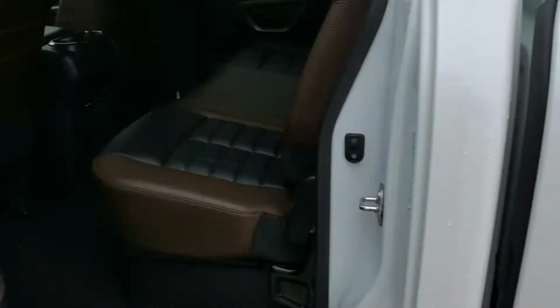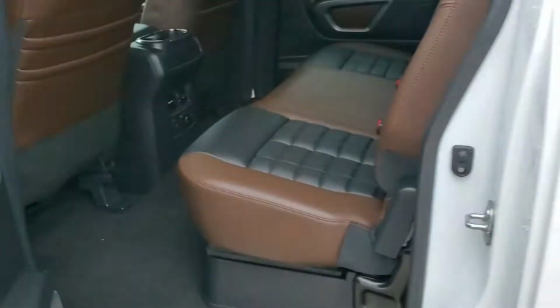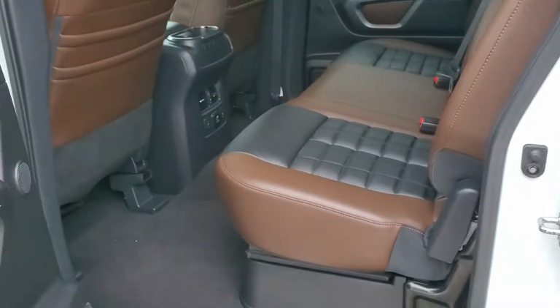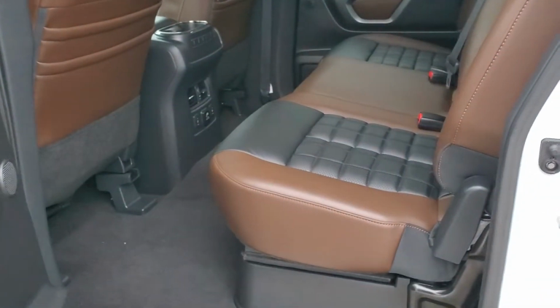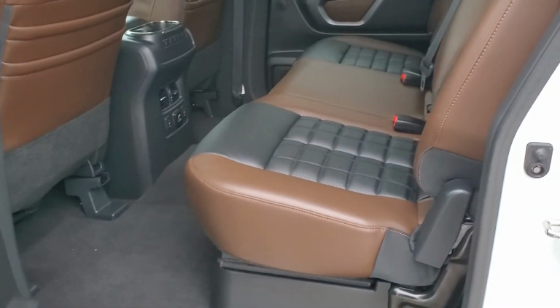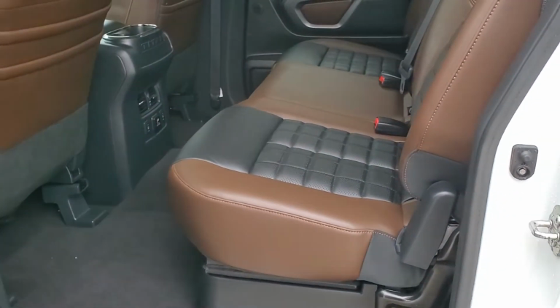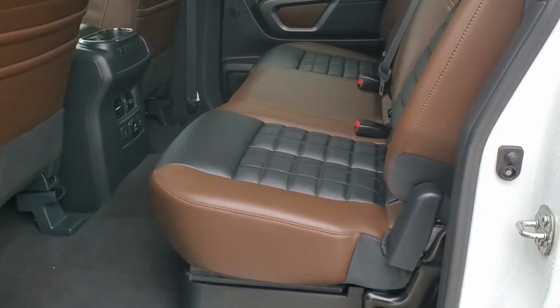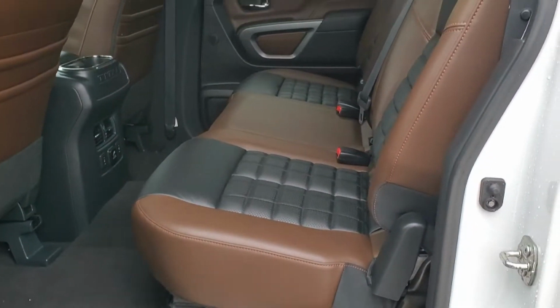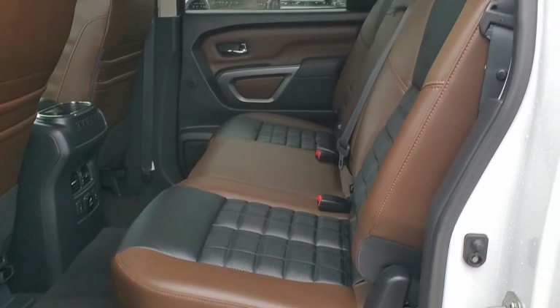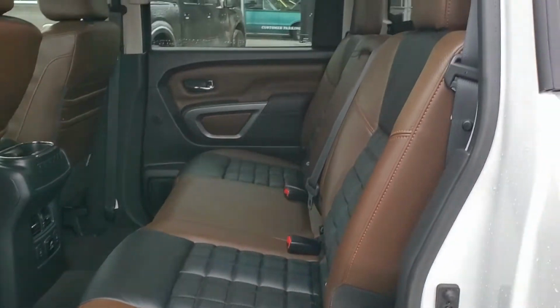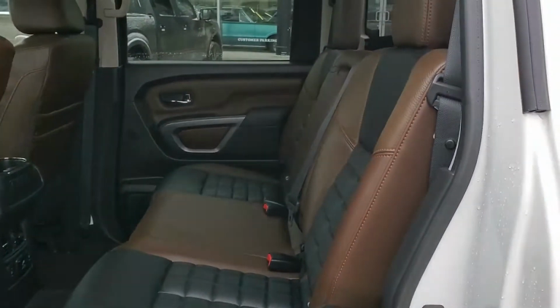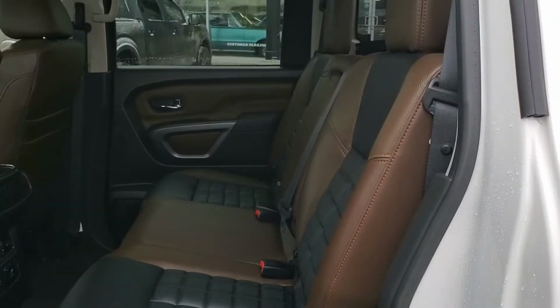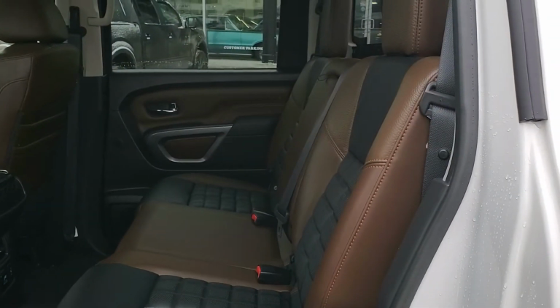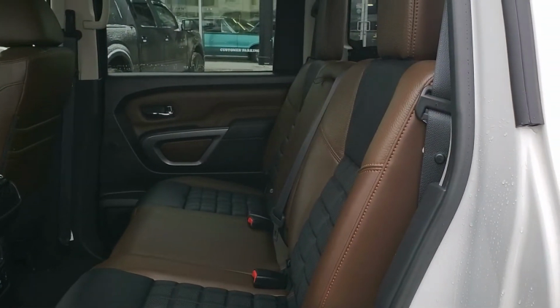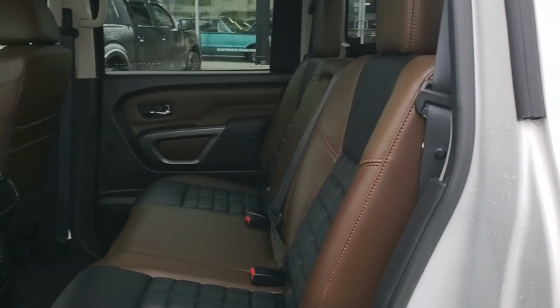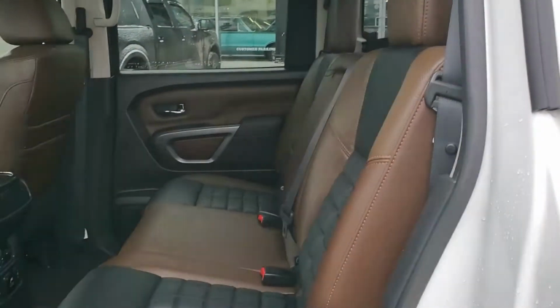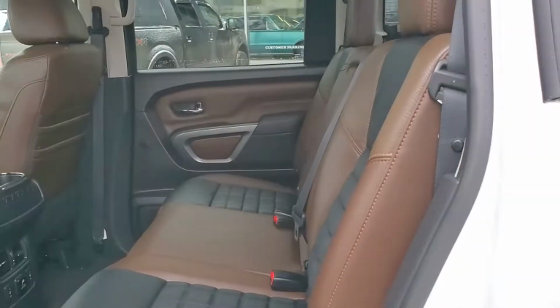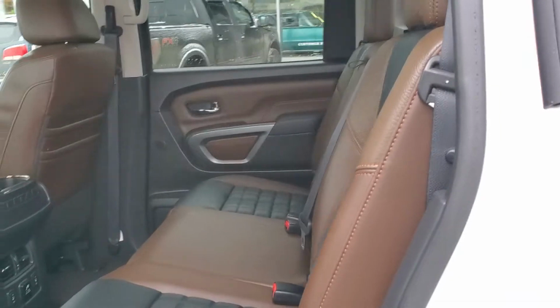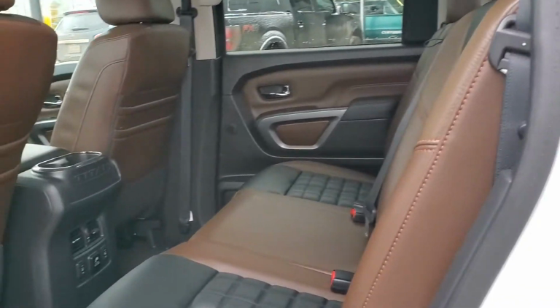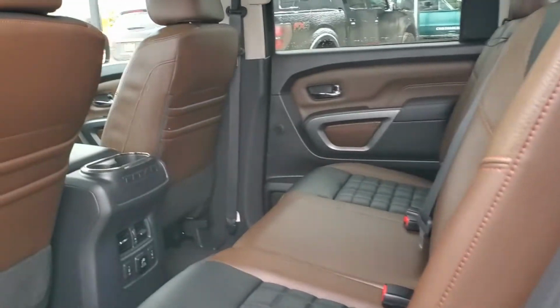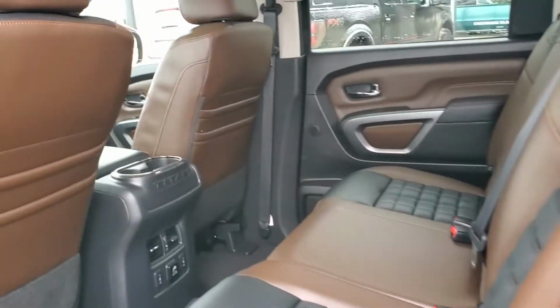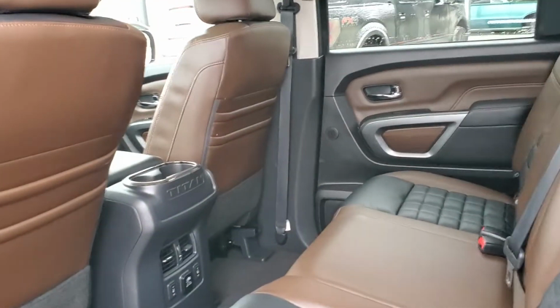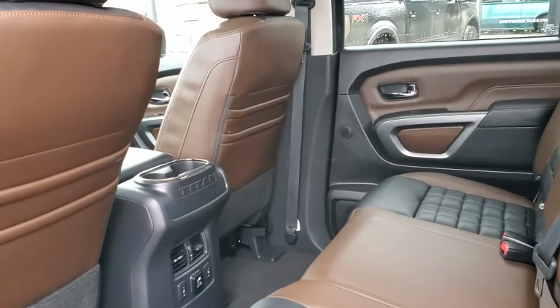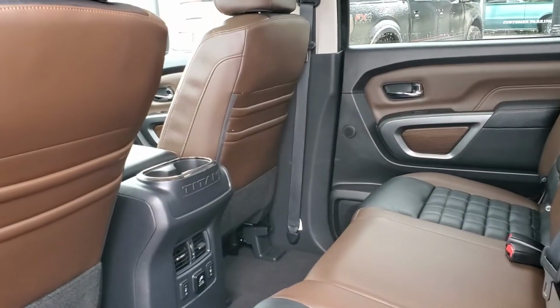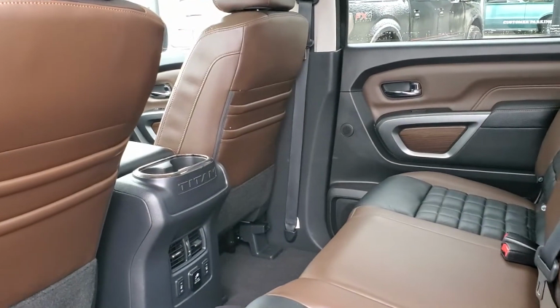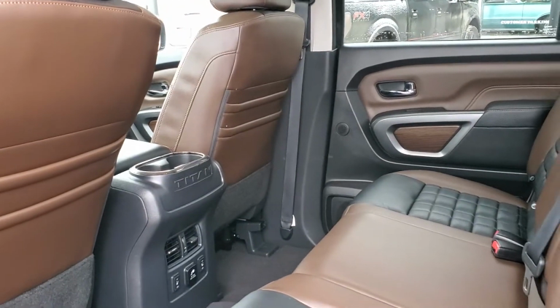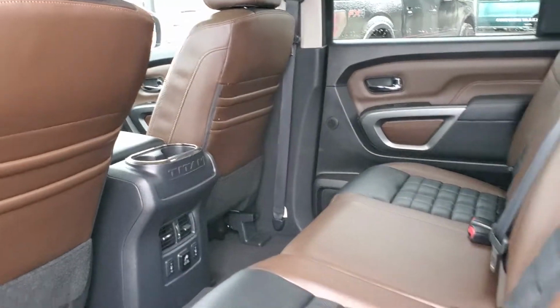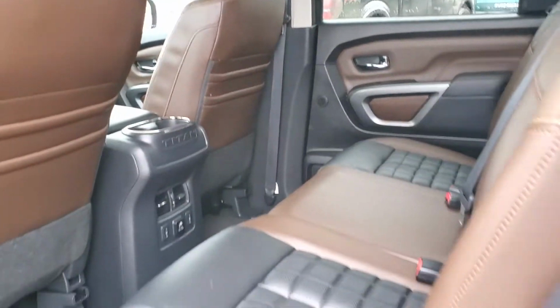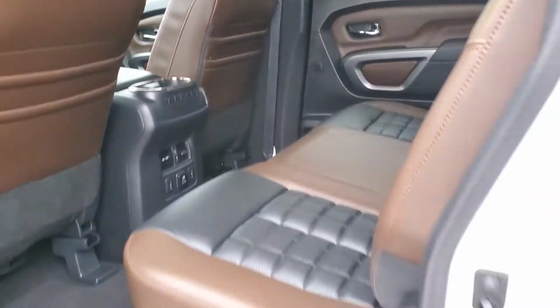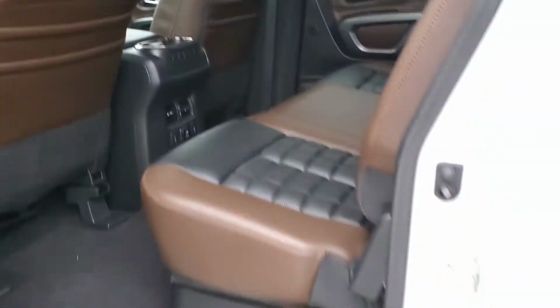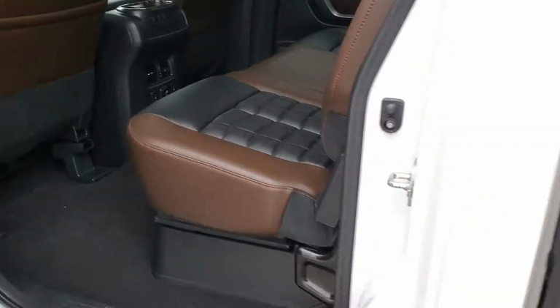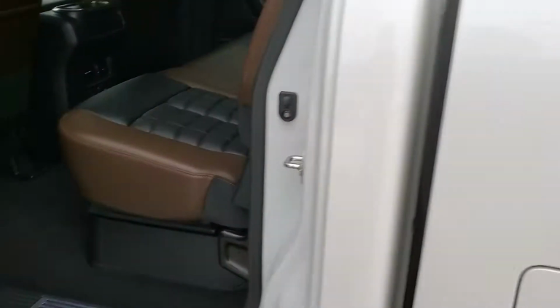The second row, as you can see, has just huge storage on the backside here, heated rear seats, and extra storage underneath the seats.